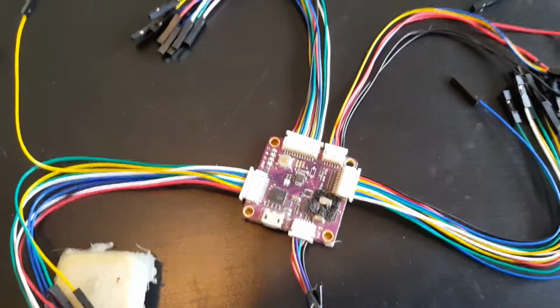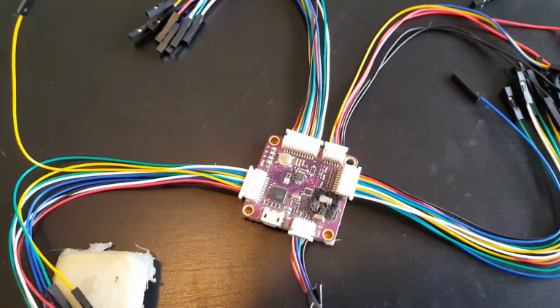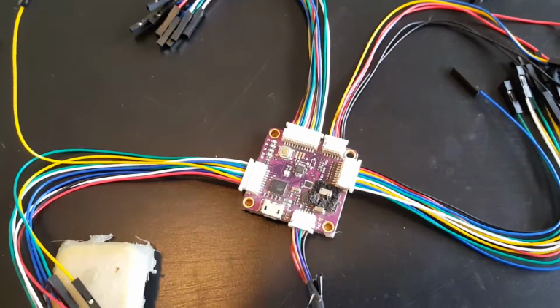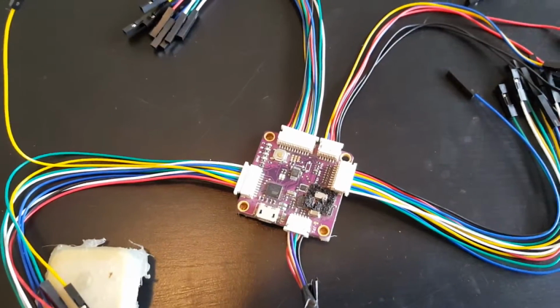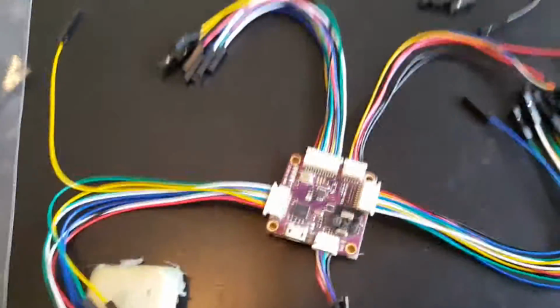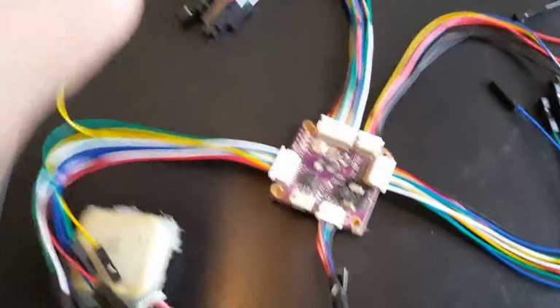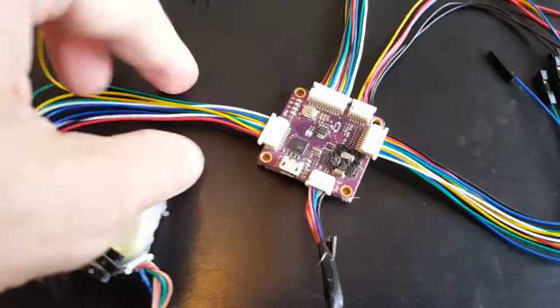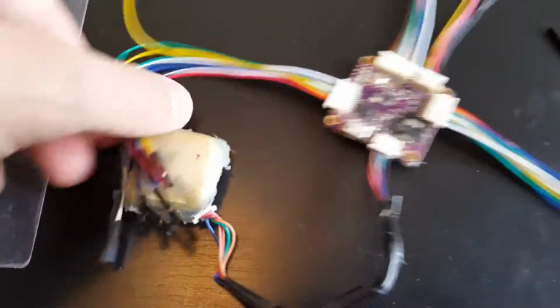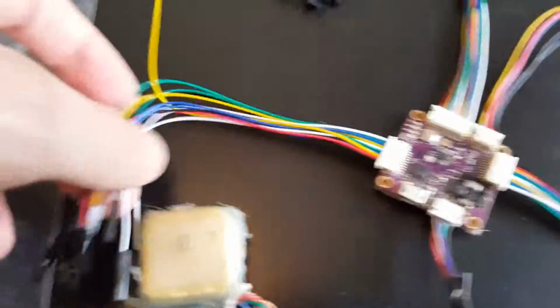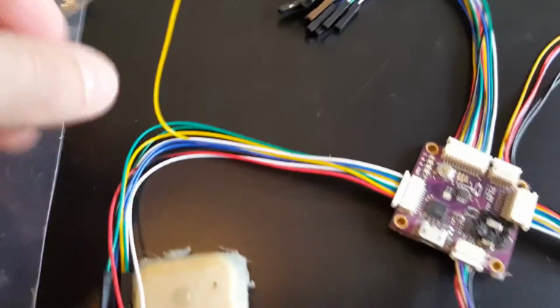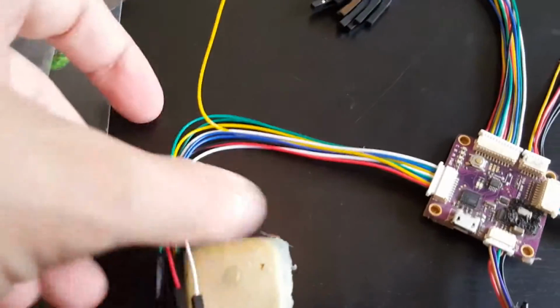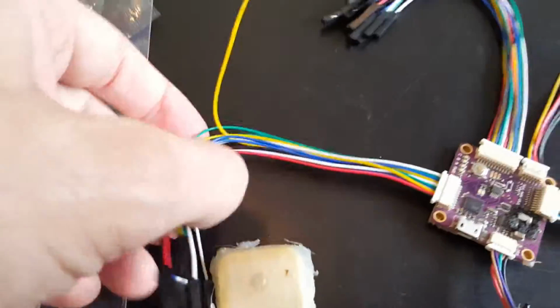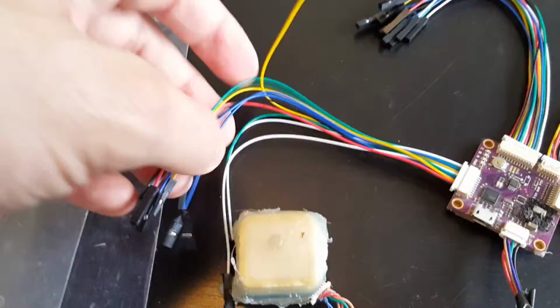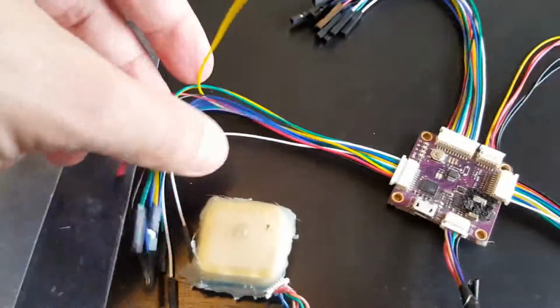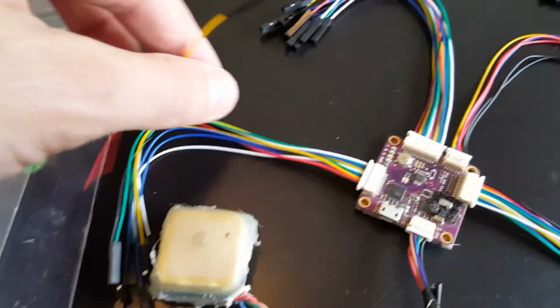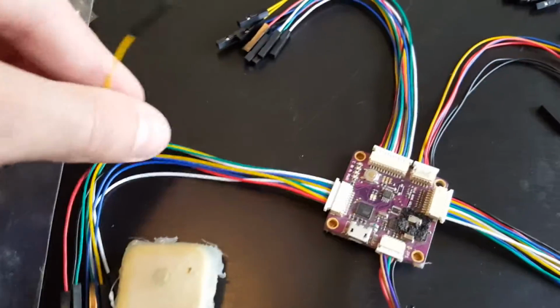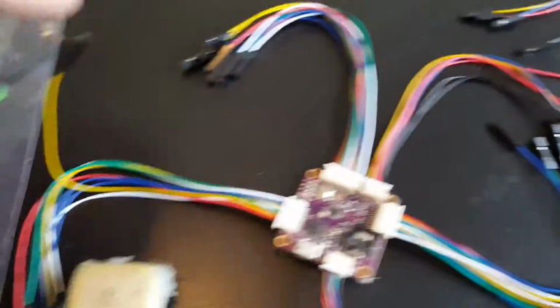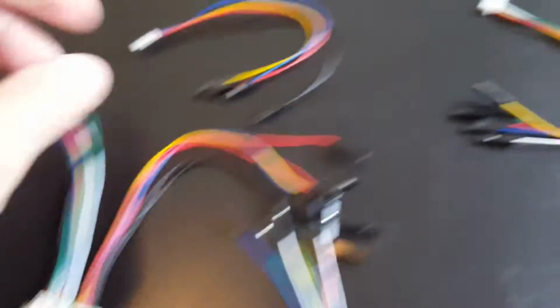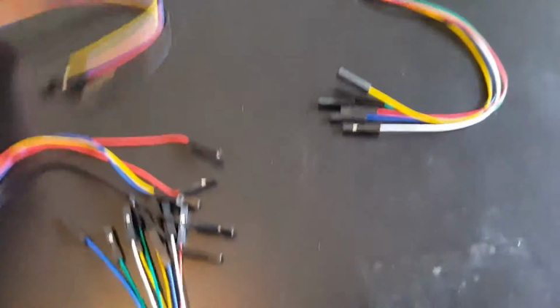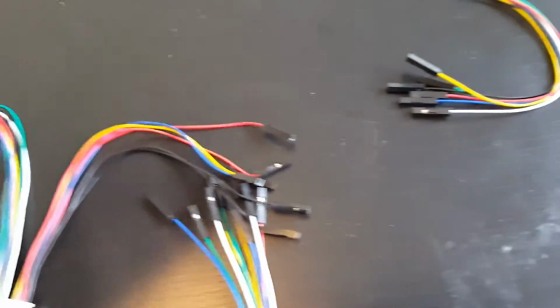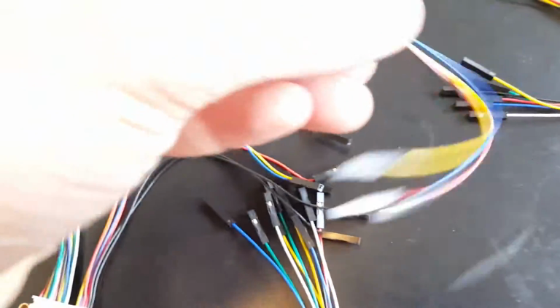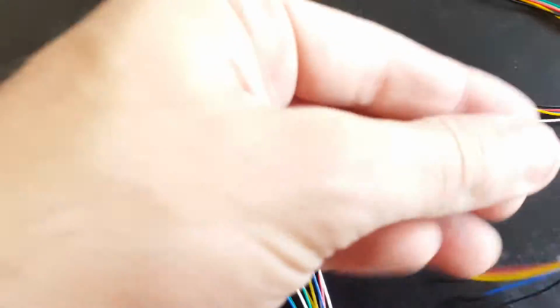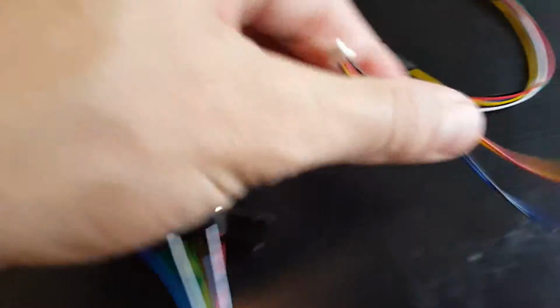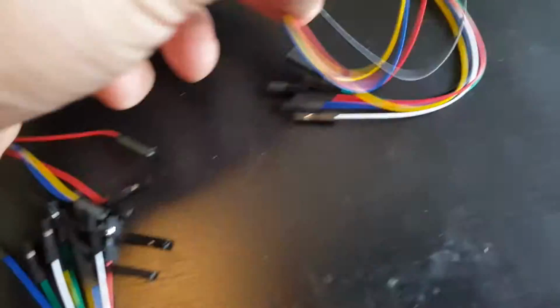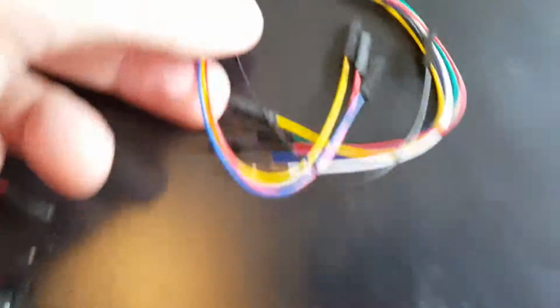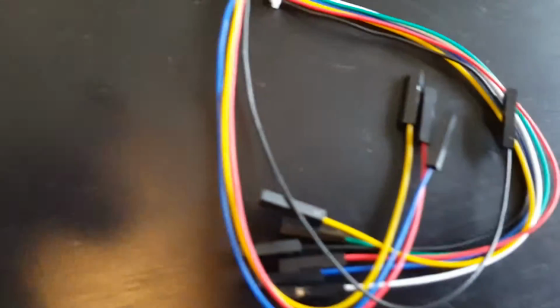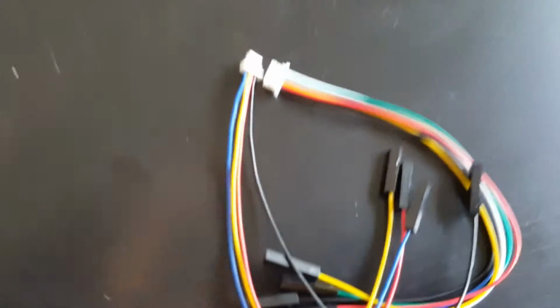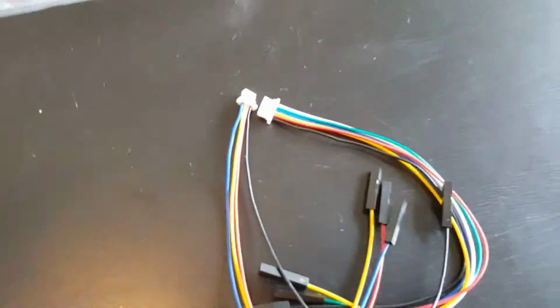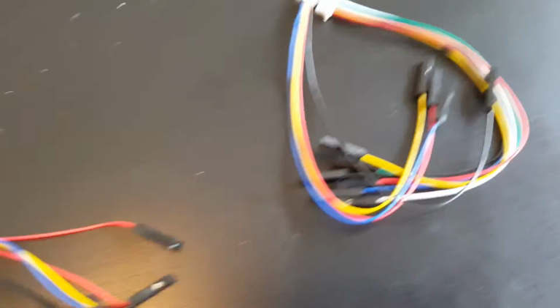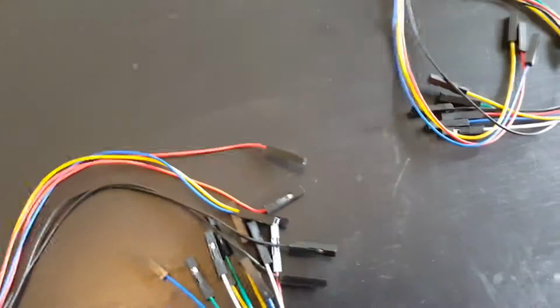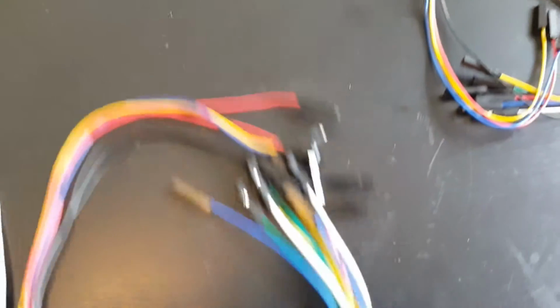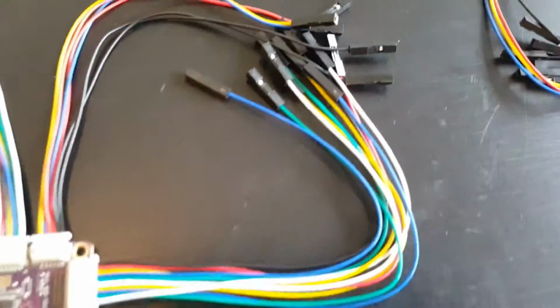As you can see everything is right in the correct place. Of course I don't think I'm gonna need all these cables, and we're also left with these two which don't have anywhere to go.